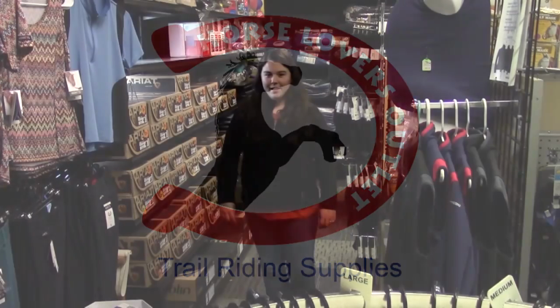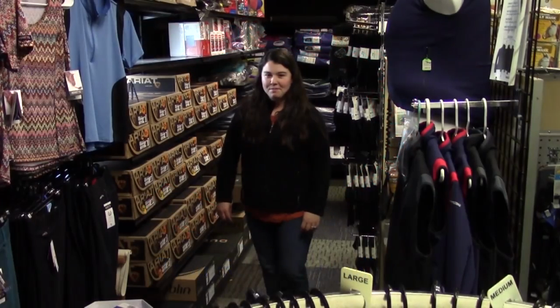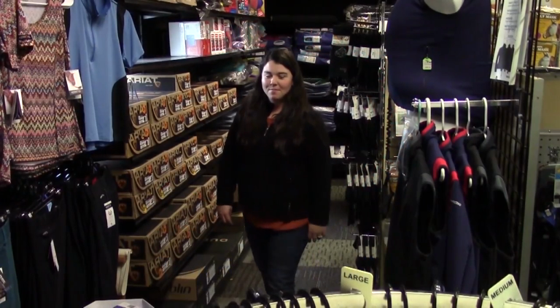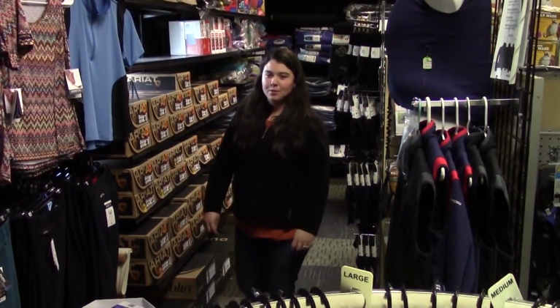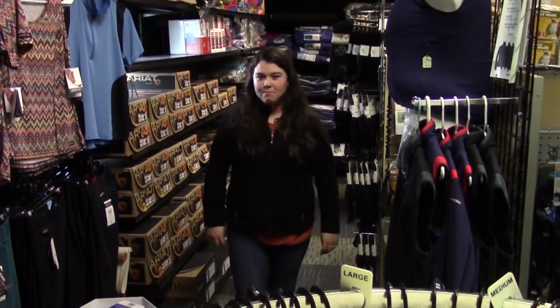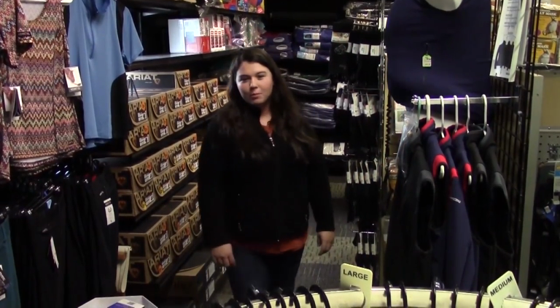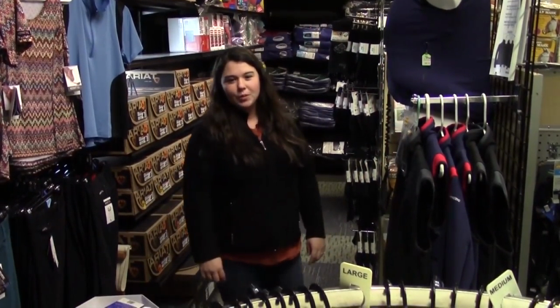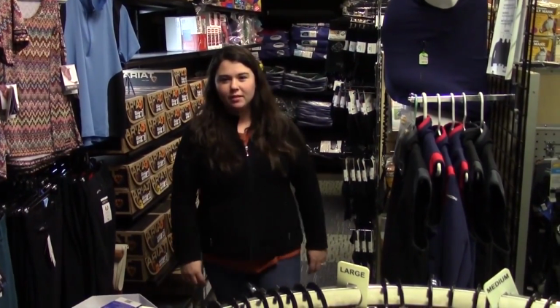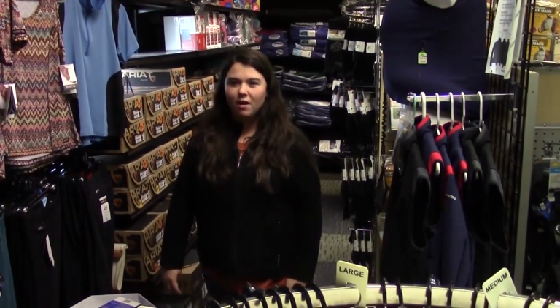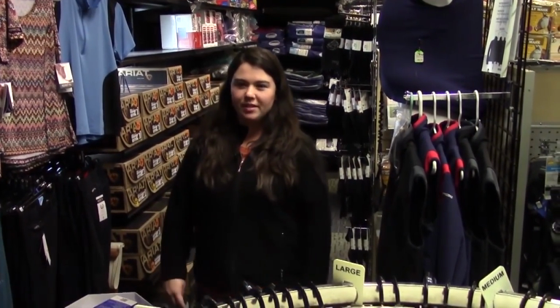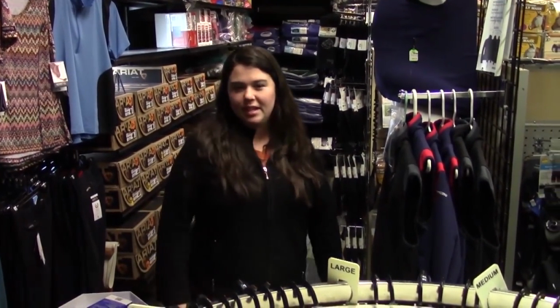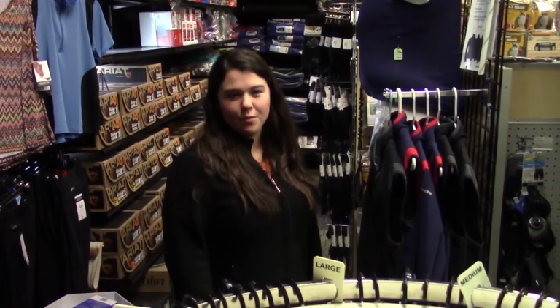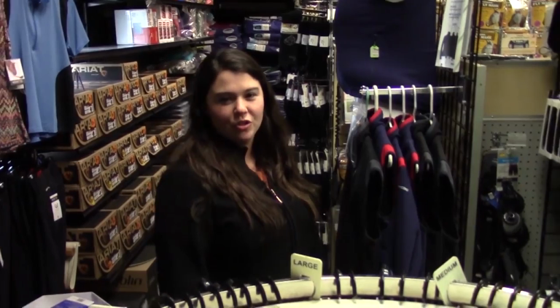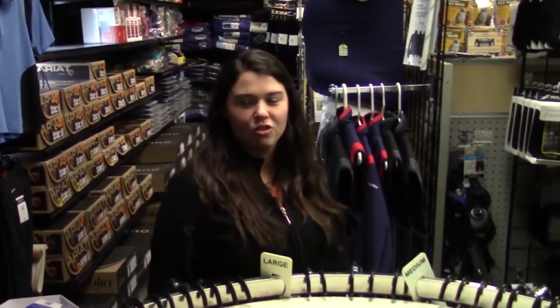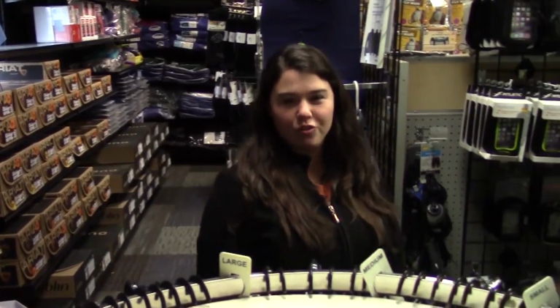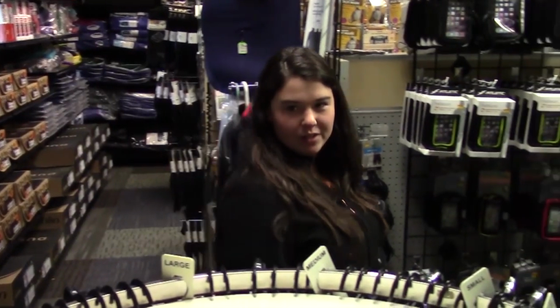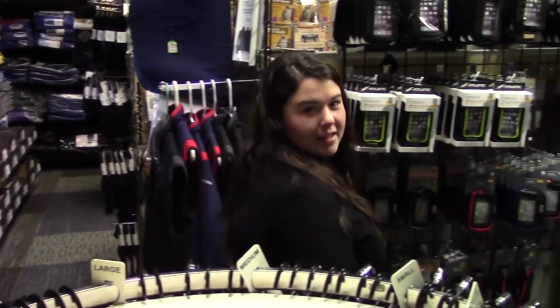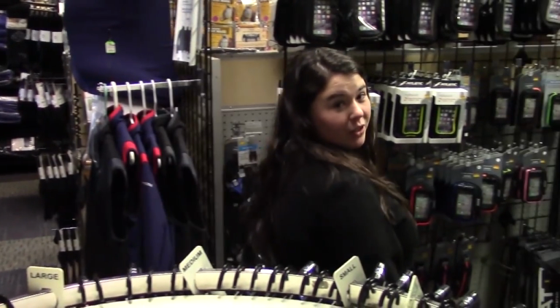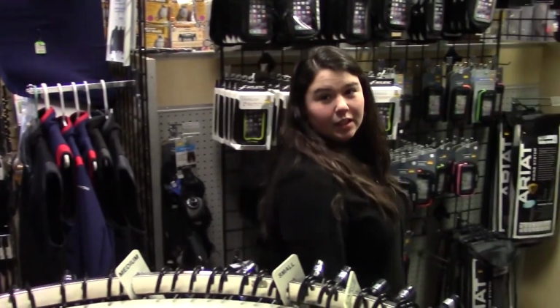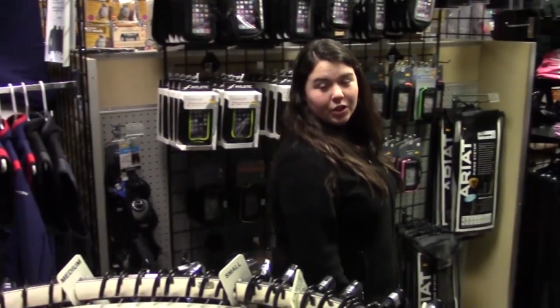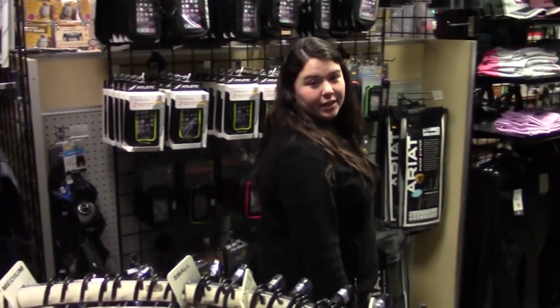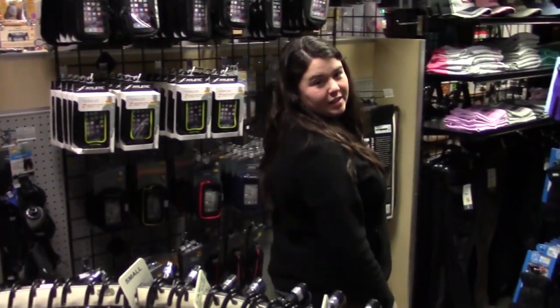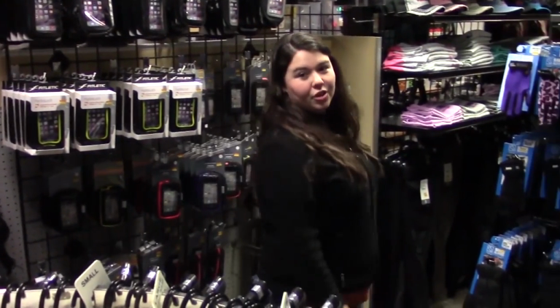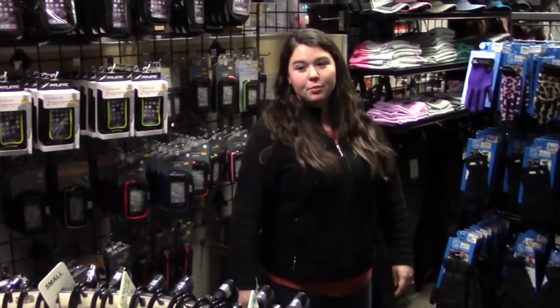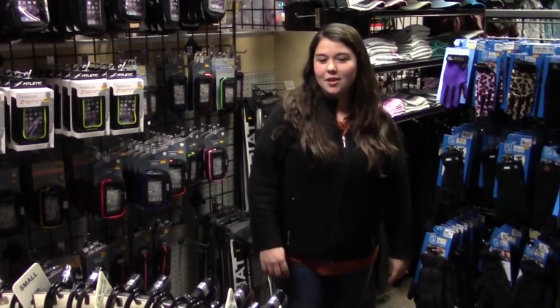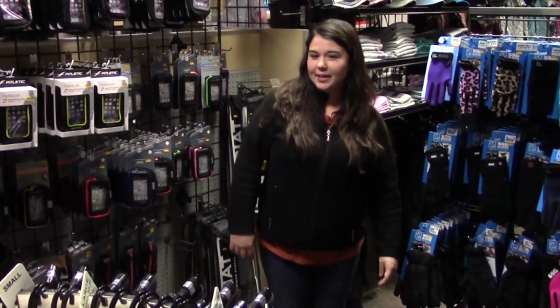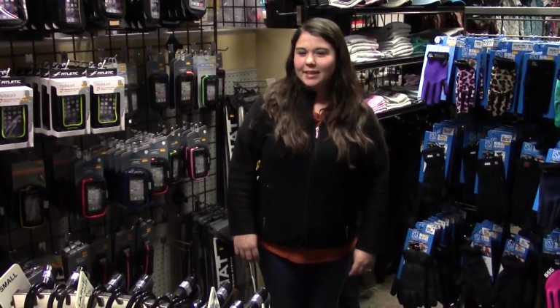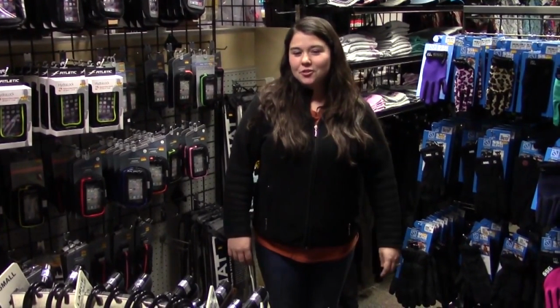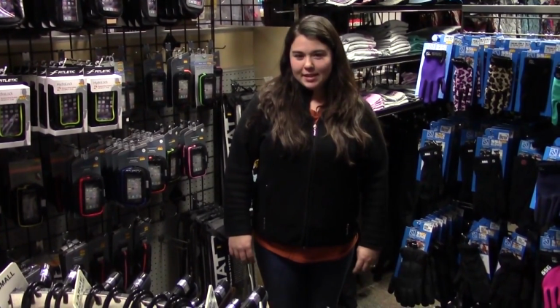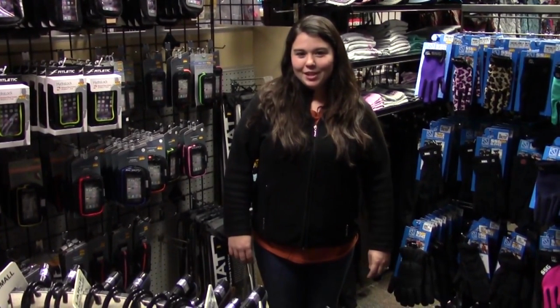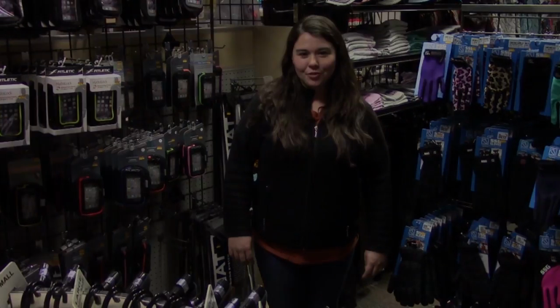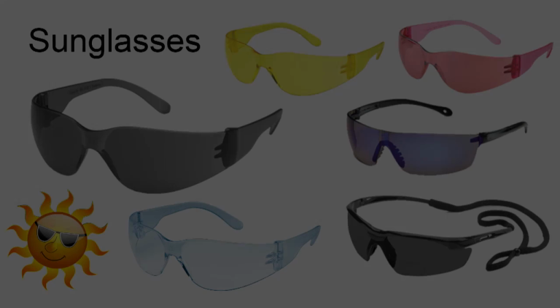Hi, my name is Sabrina. Welcome to Horse Lovers Outlet's ongoing series of informational and instructional videos covering the most current endurance and trail riding products on the market. So grab a seat and enjoy the ride with us.